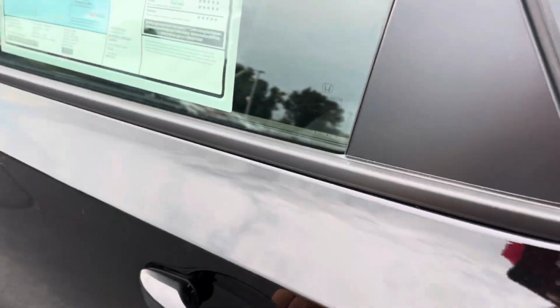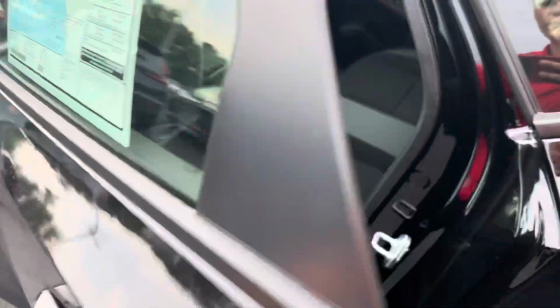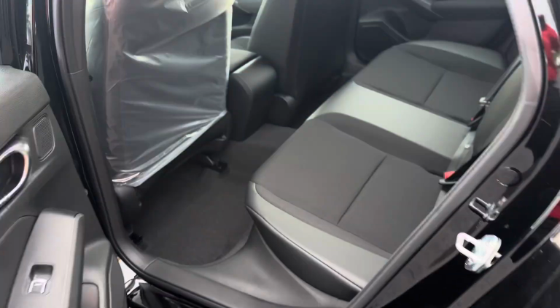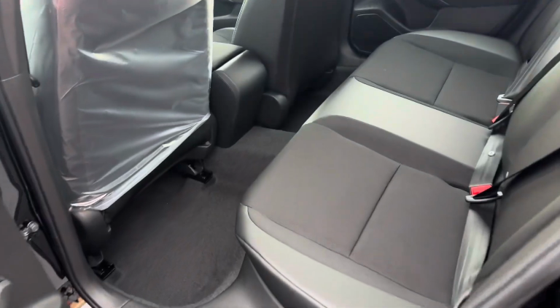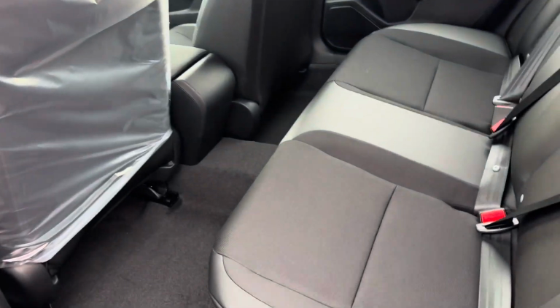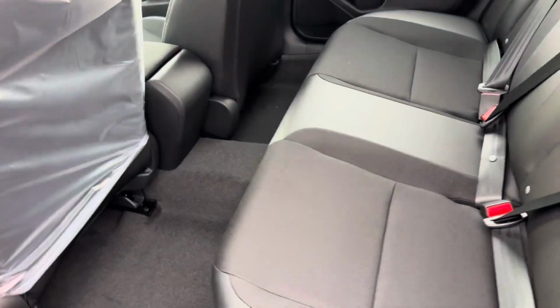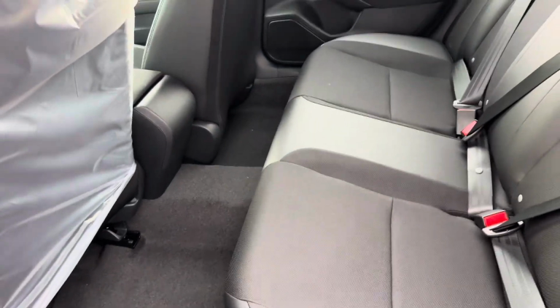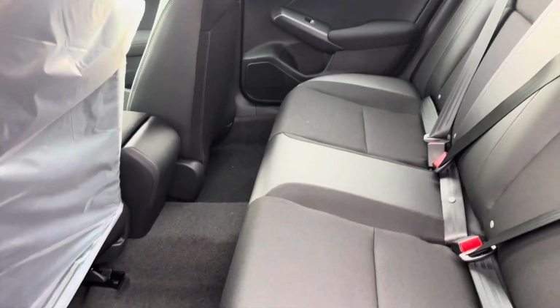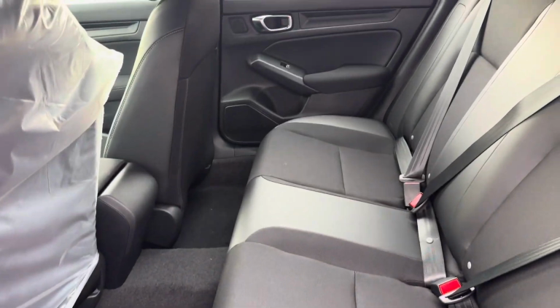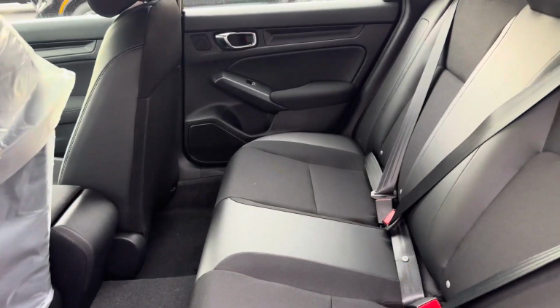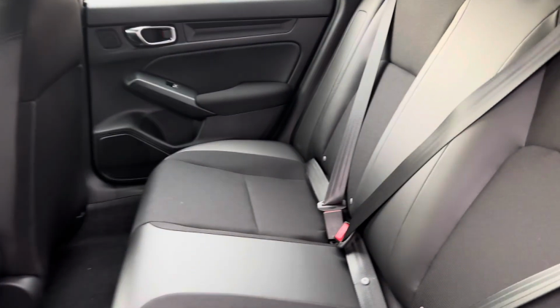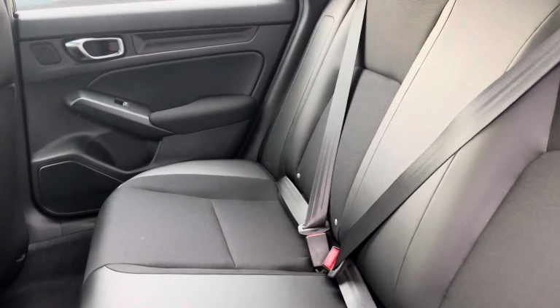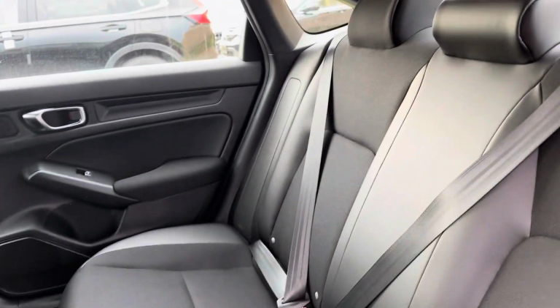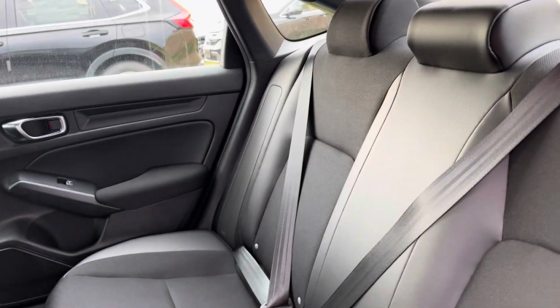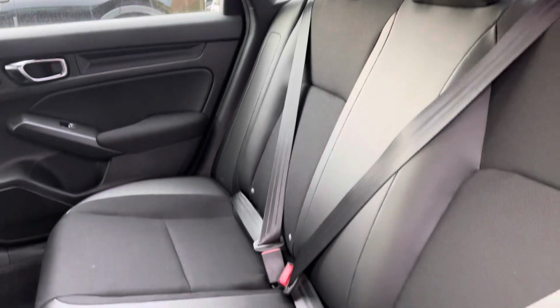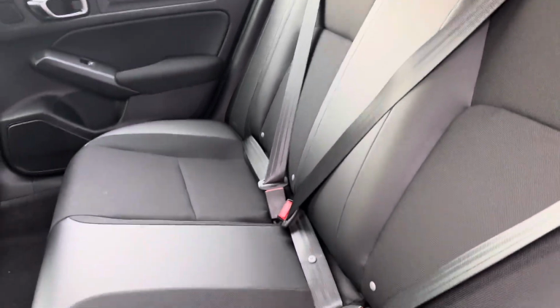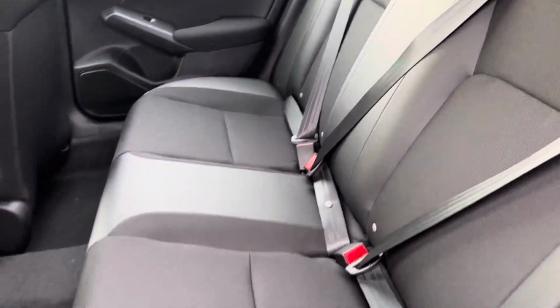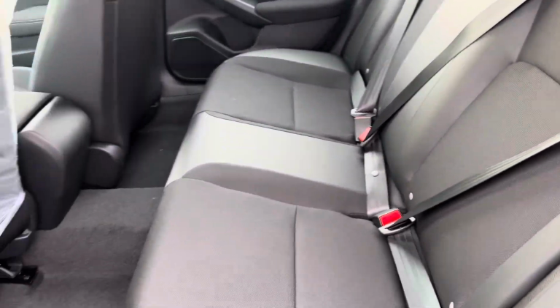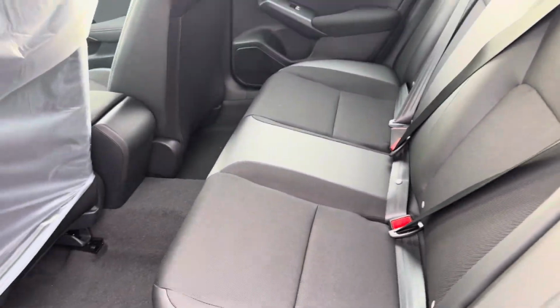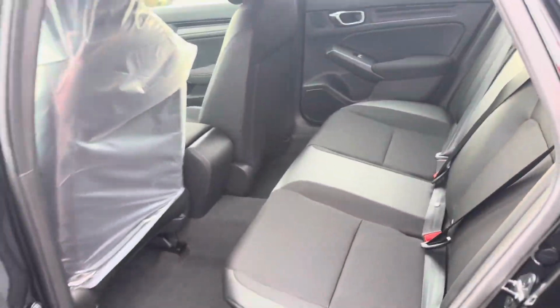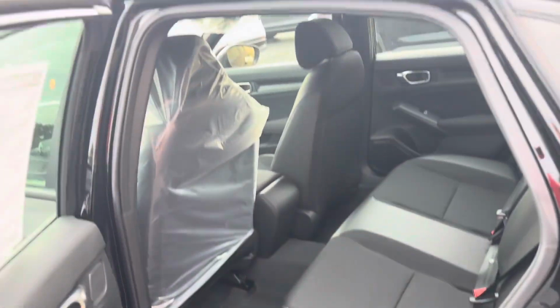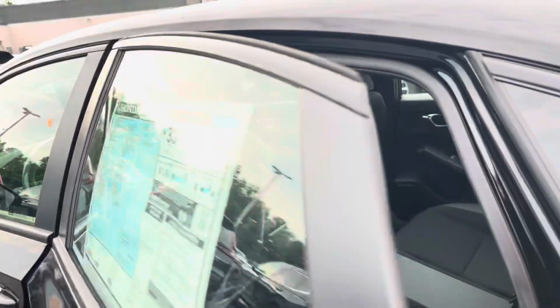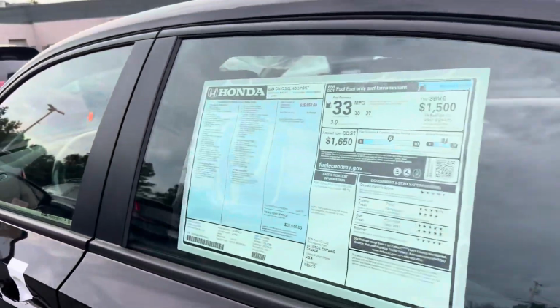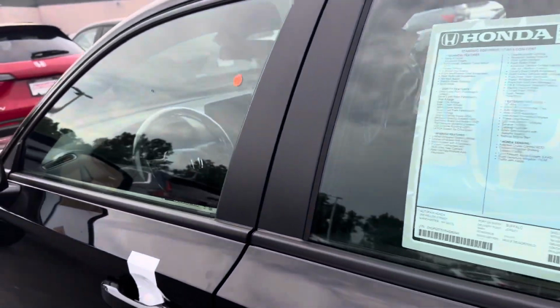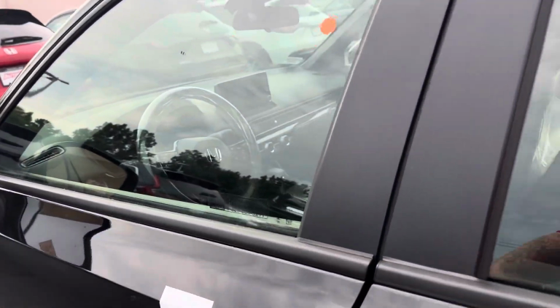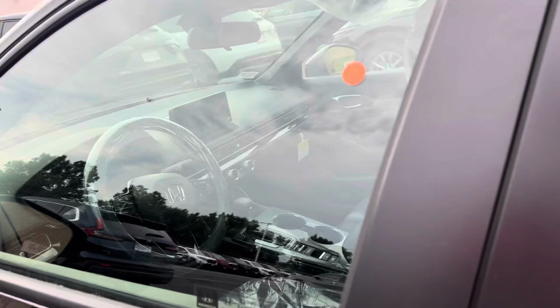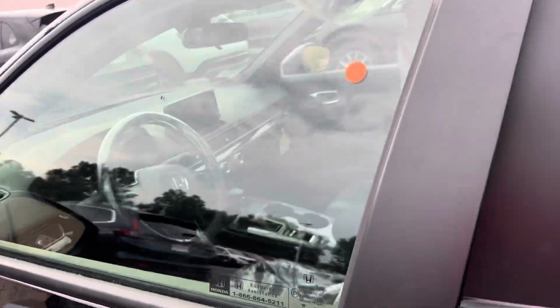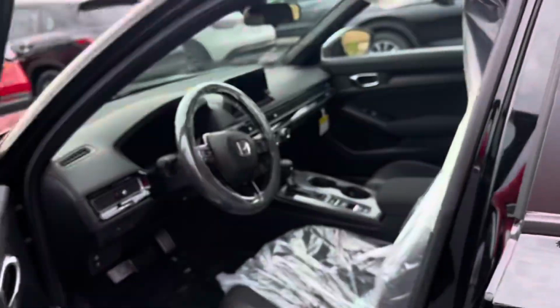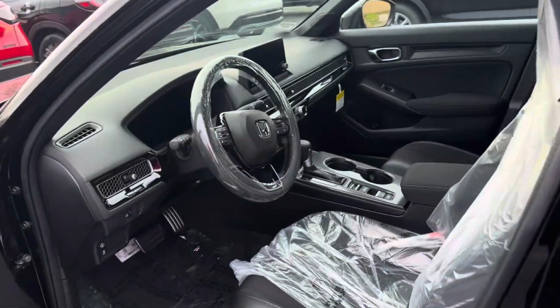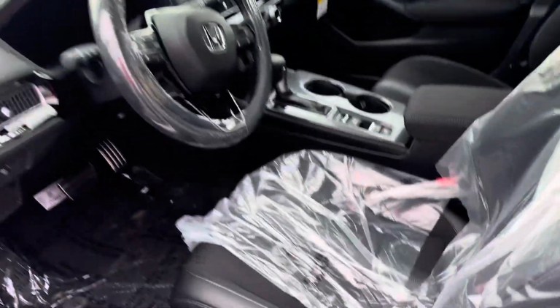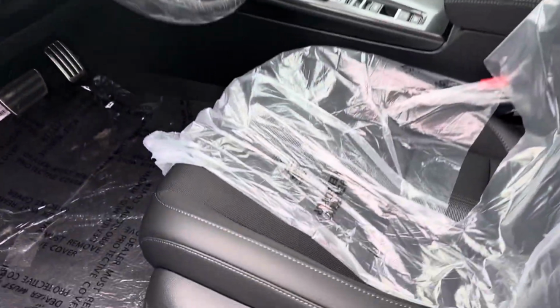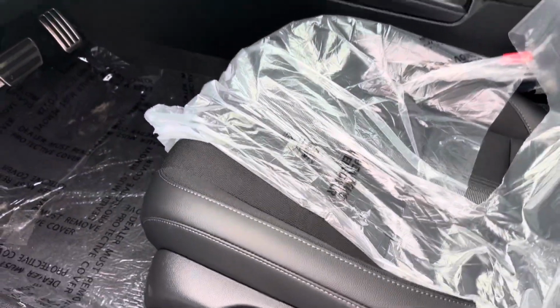Going into the back seat, there's plenty of space in the rear seat. It is leather trim, so it's cloth on the middle part and leather on the sides.